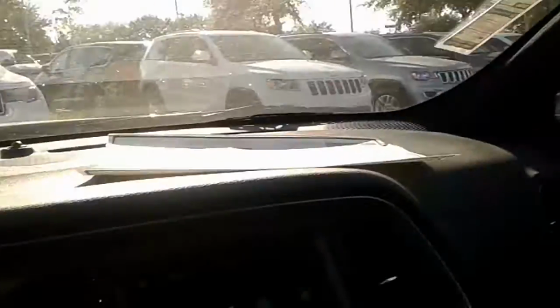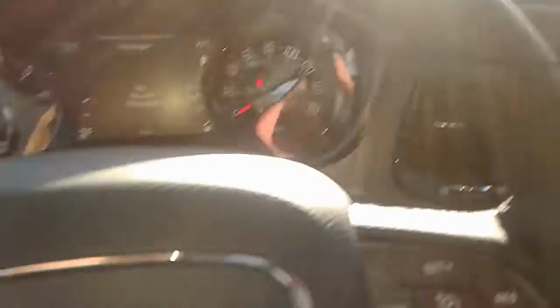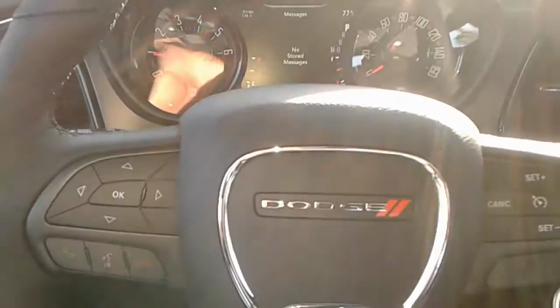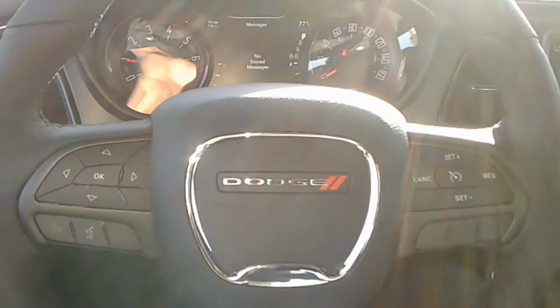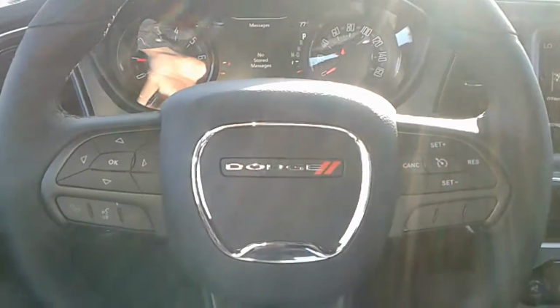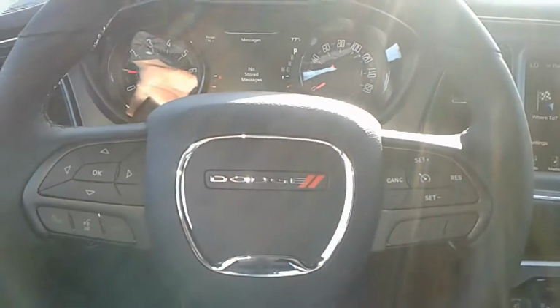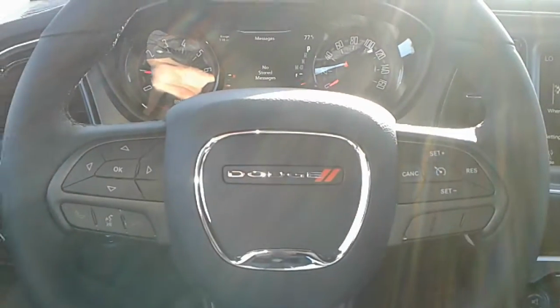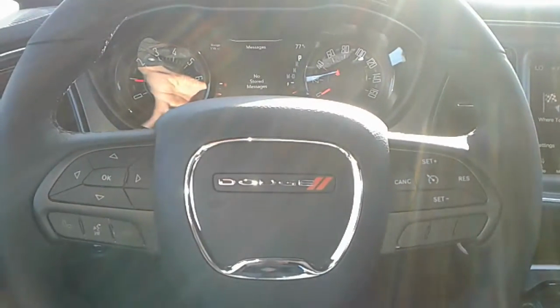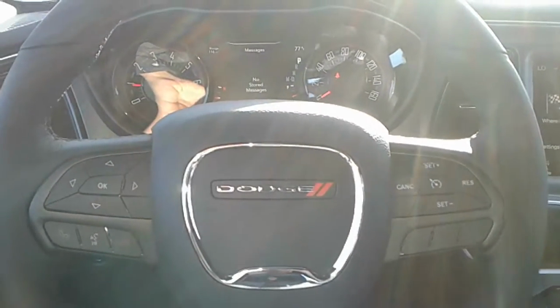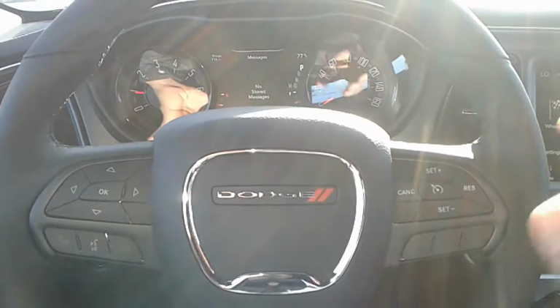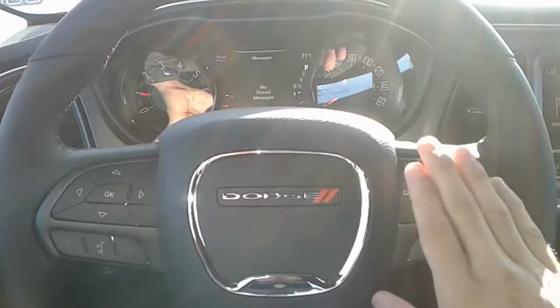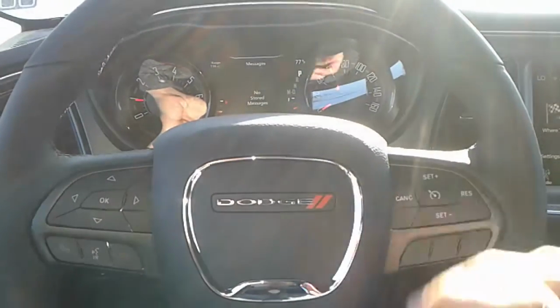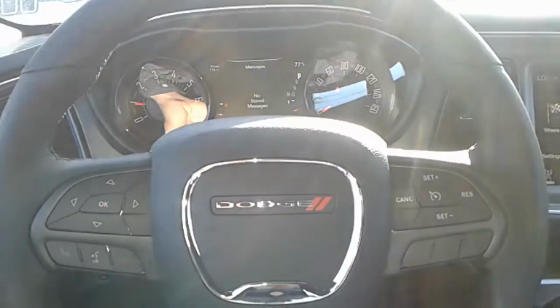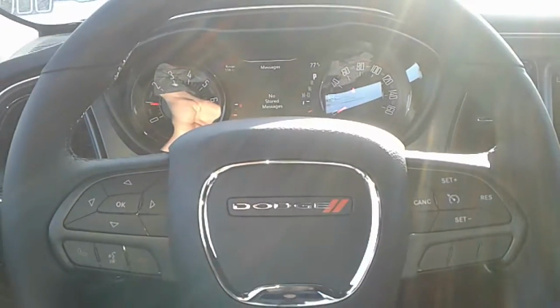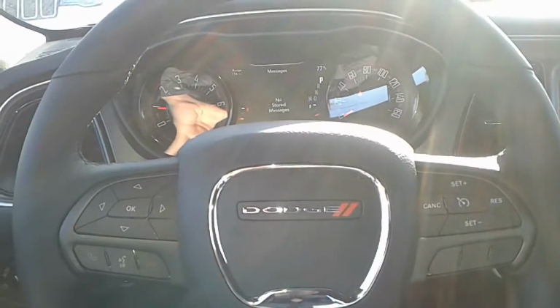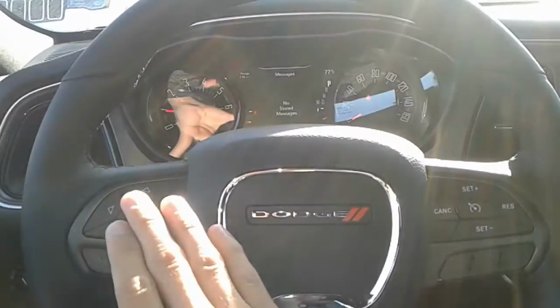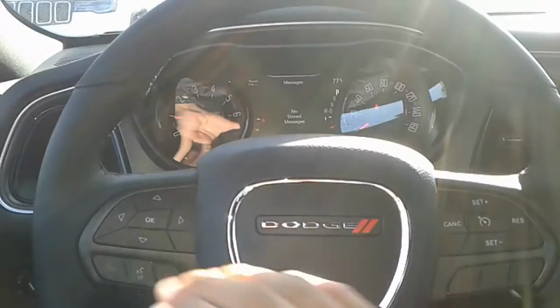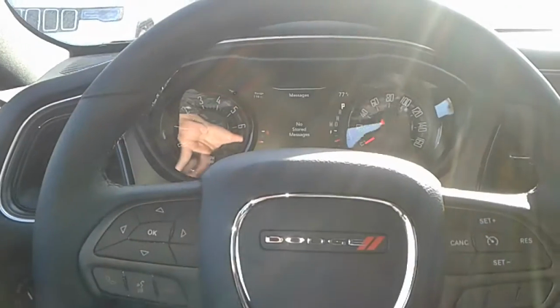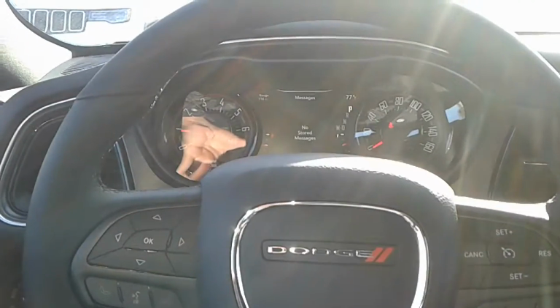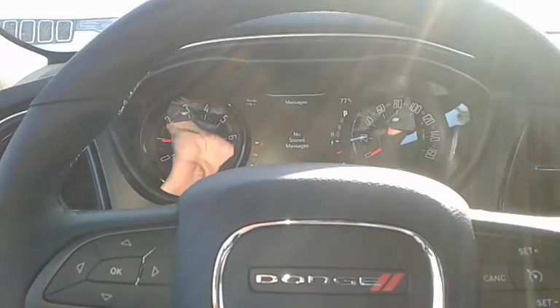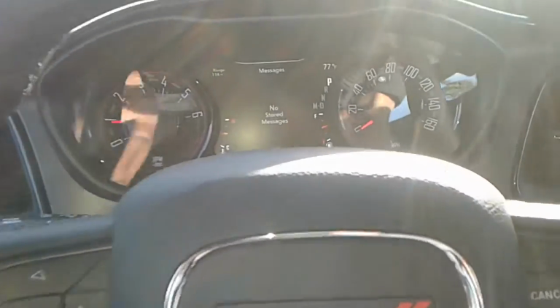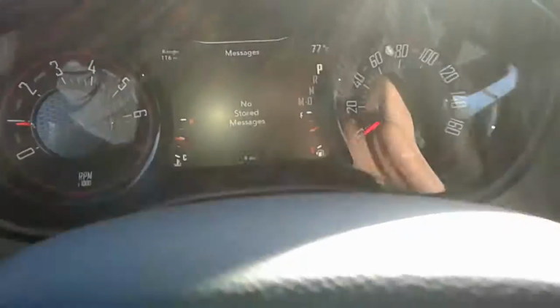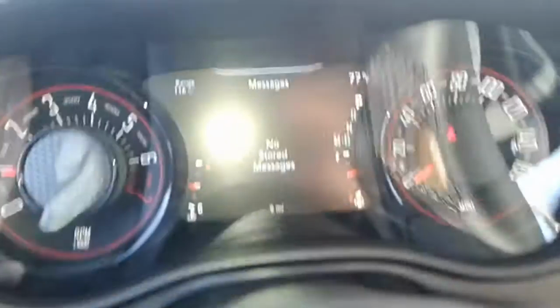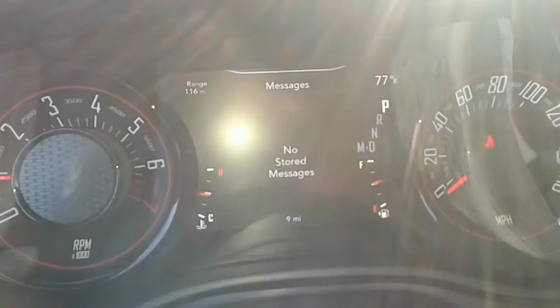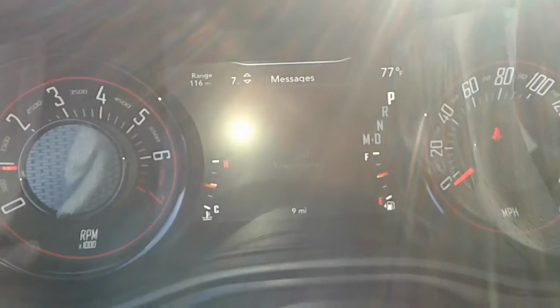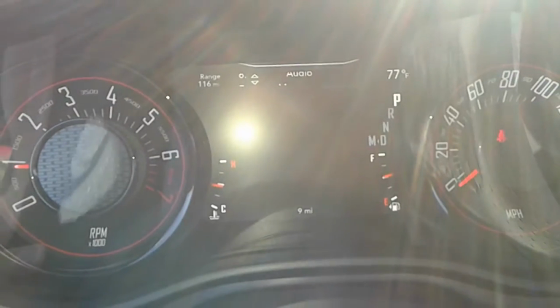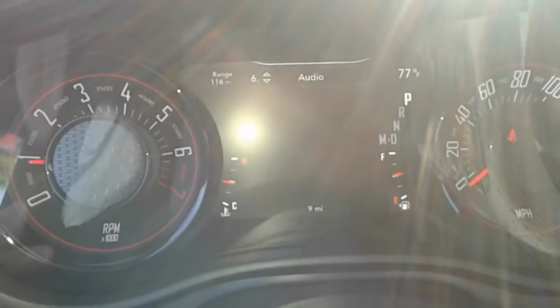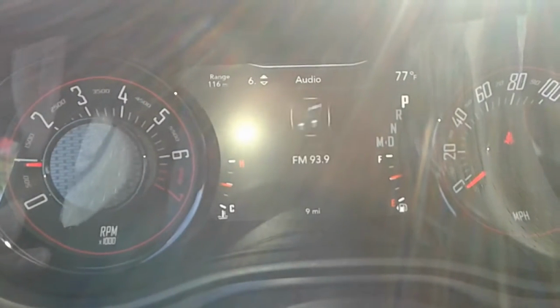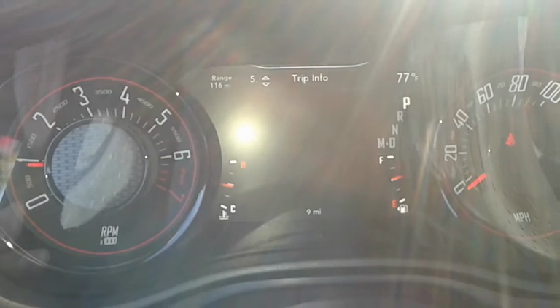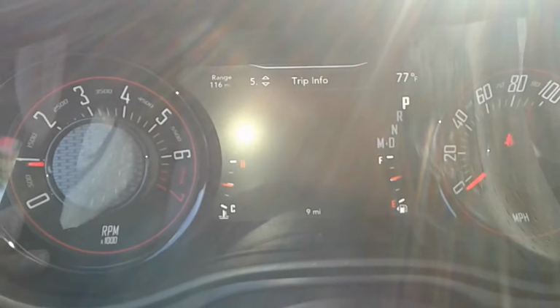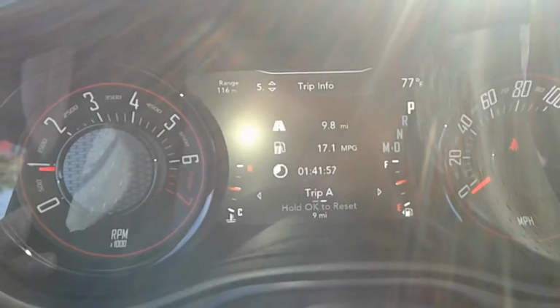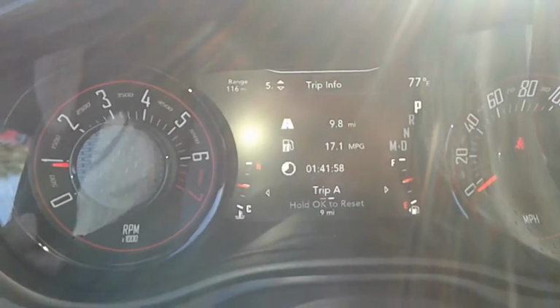You also have your leather-wrapped multi-function steering wheel here, which has all your cruise control settings on the right and all your radio and phone functions on the left. You also have a multi-function display here as well.